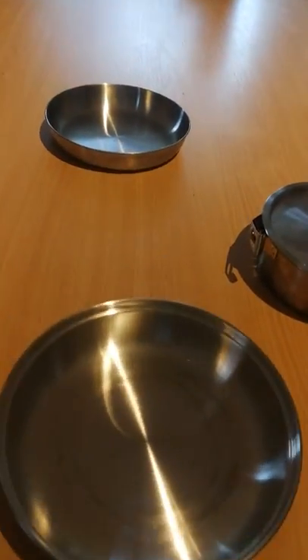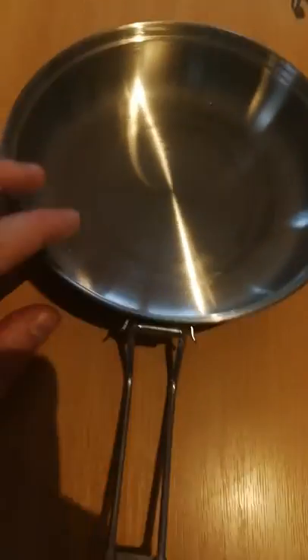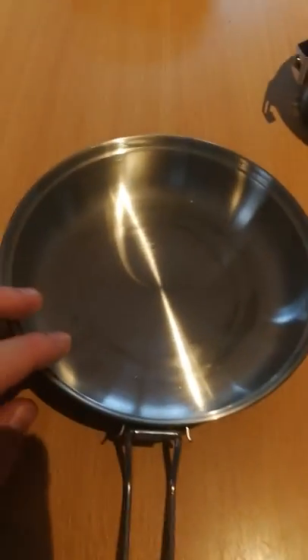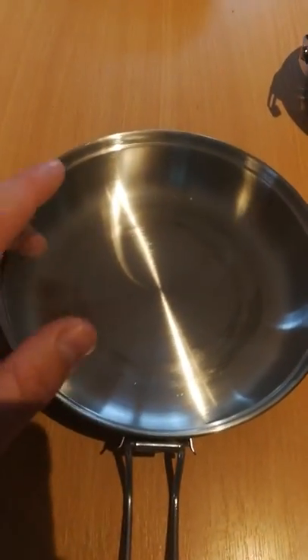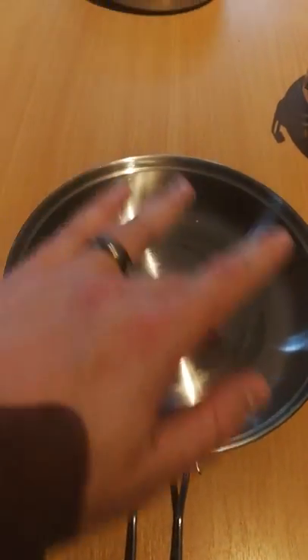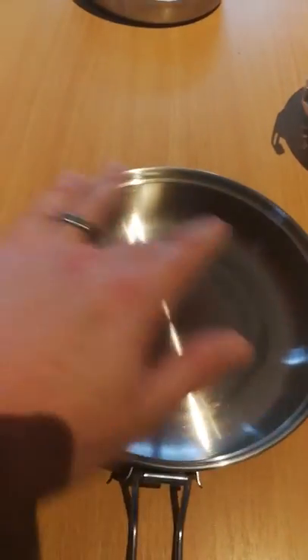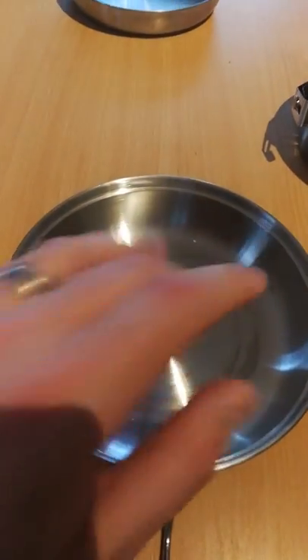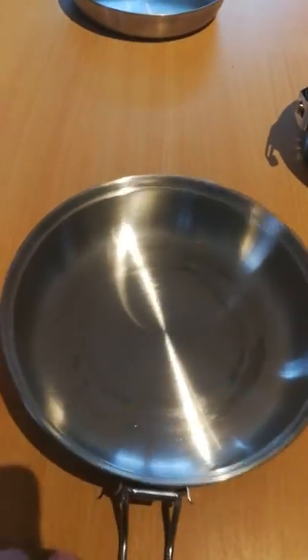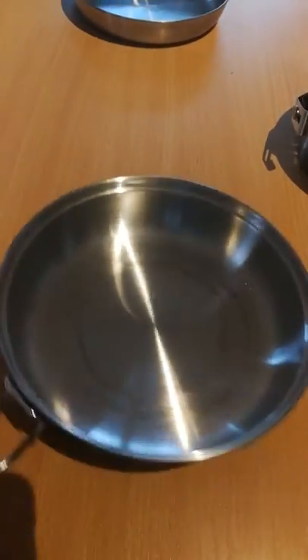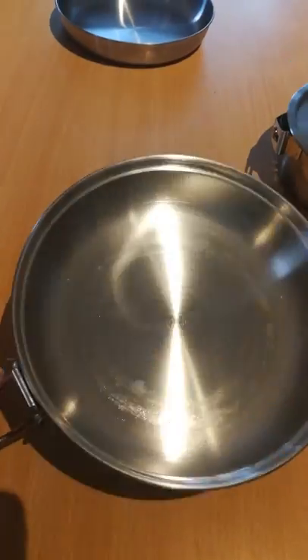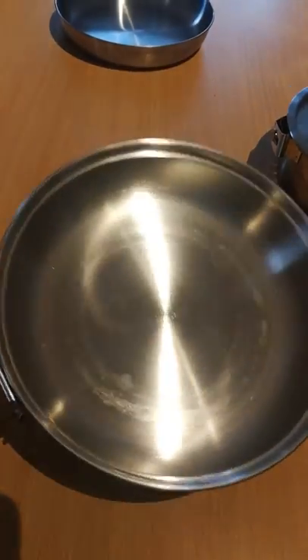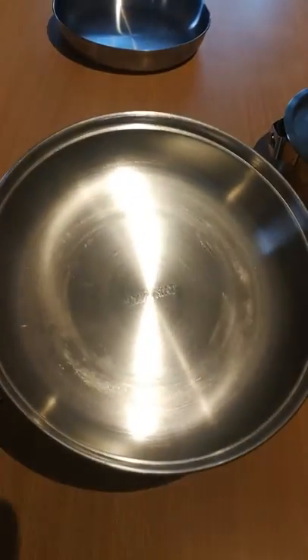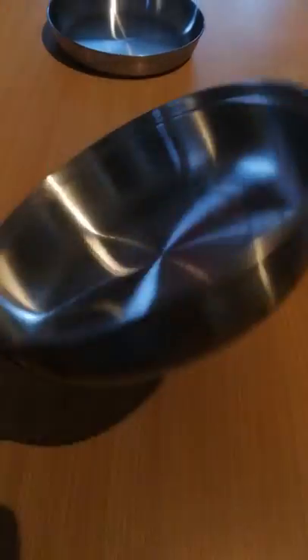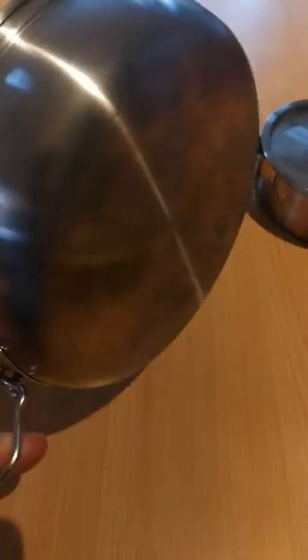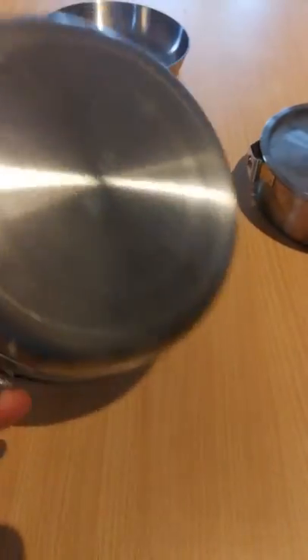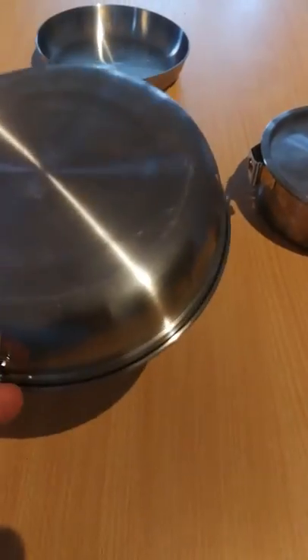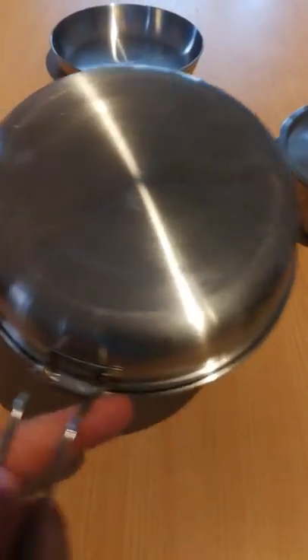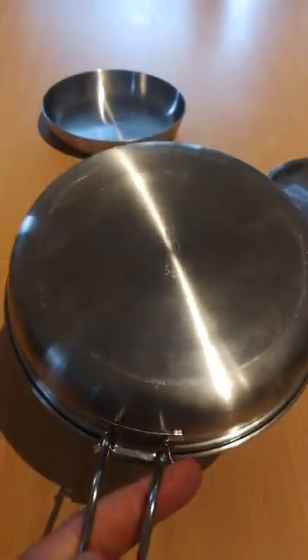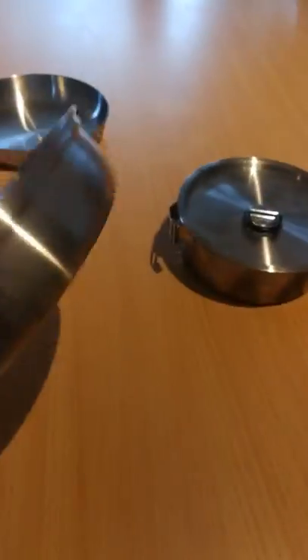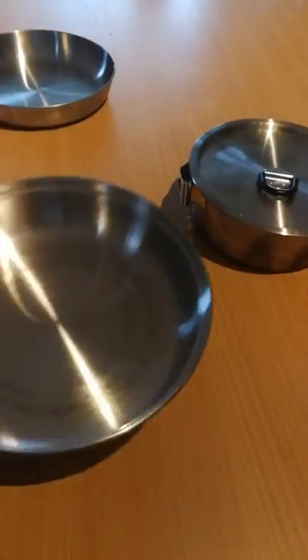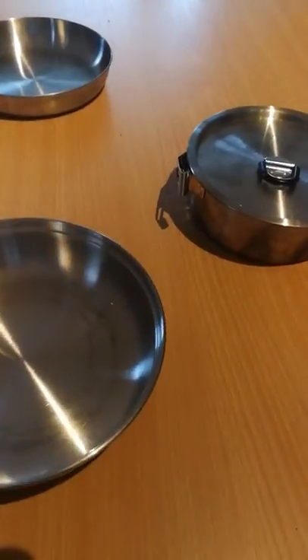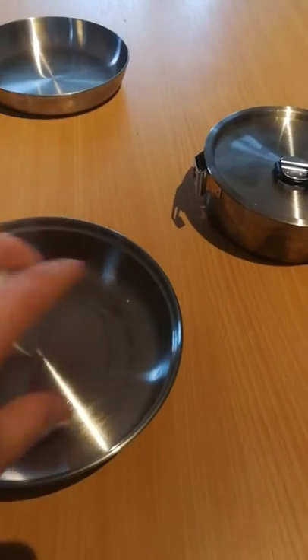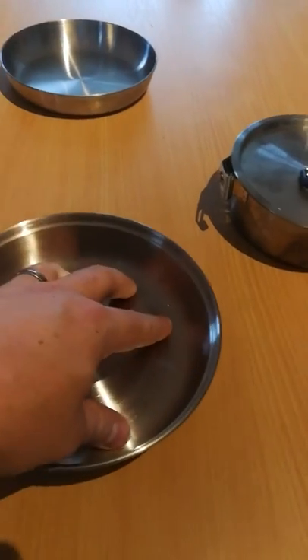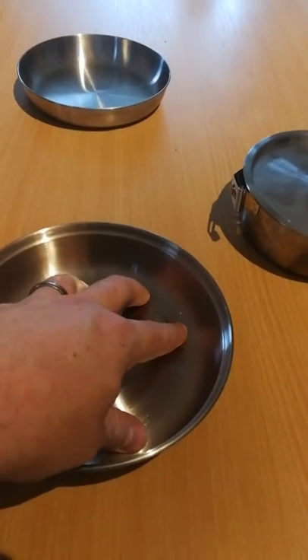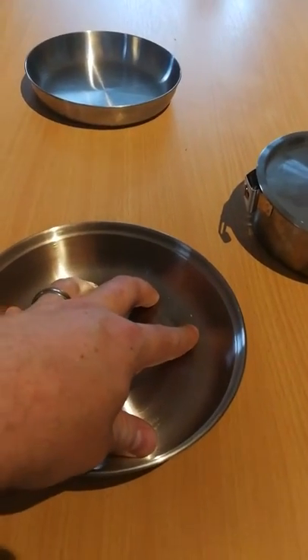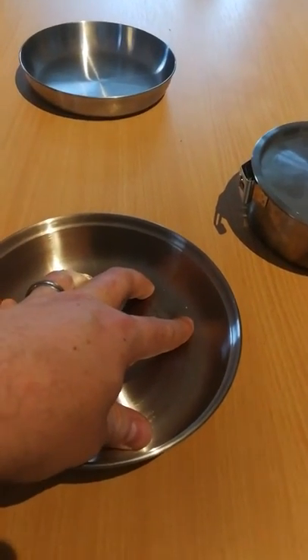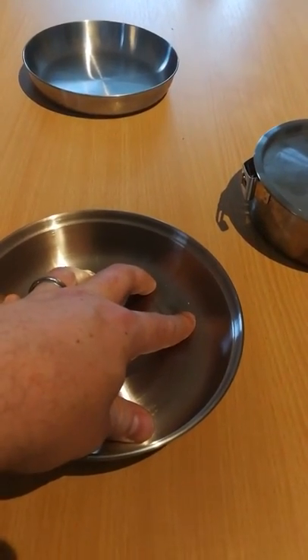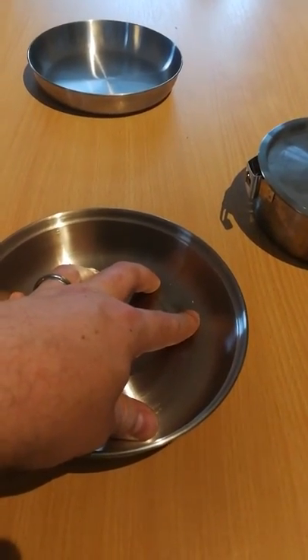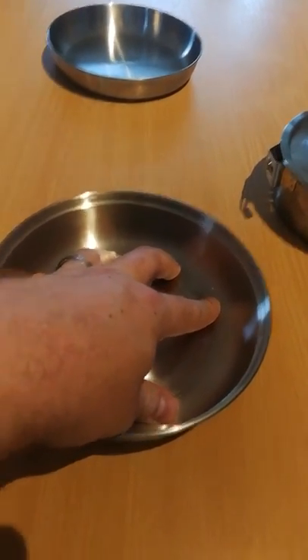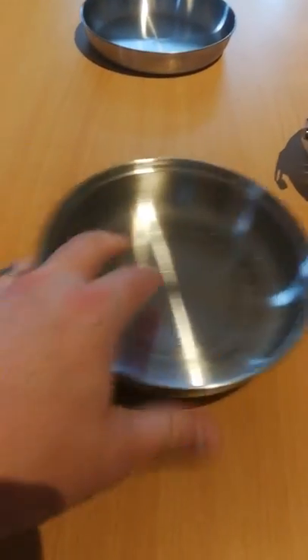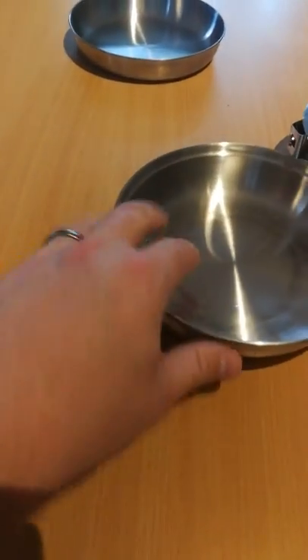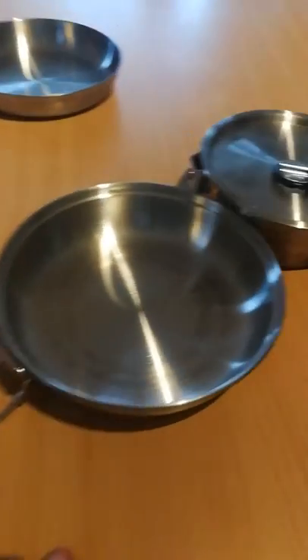Here's the frying pan. Stainless steel throughout — you've got the reliability of stainless. It's a decent size; you could easily fit another 500 mils worth in there.